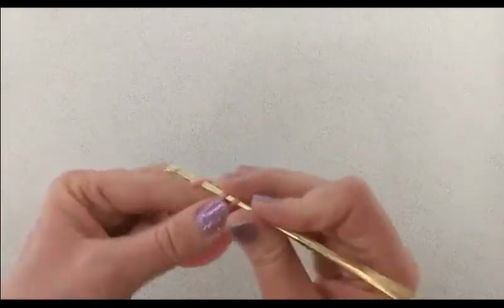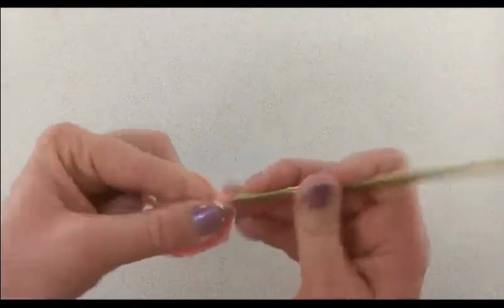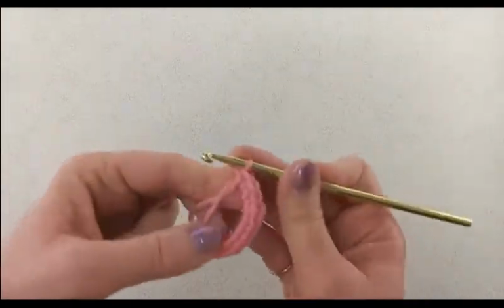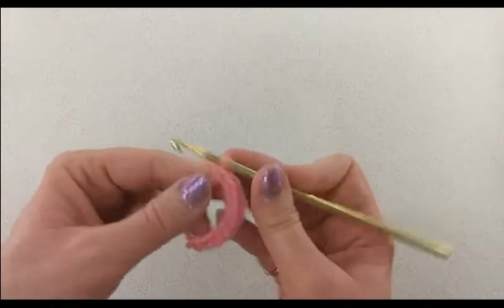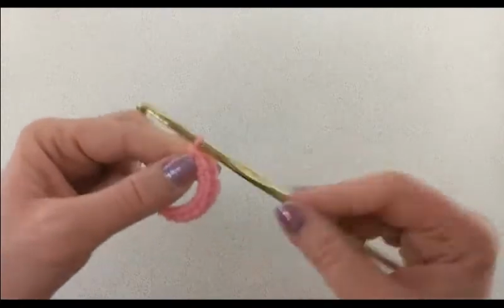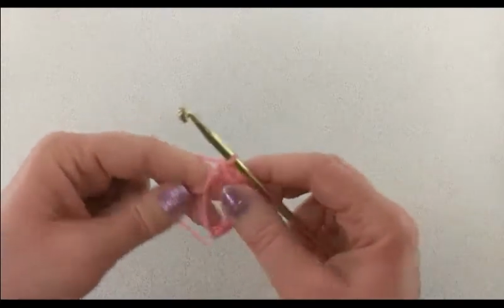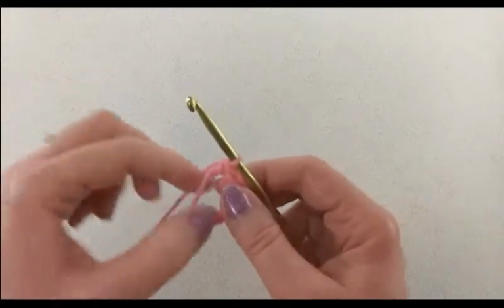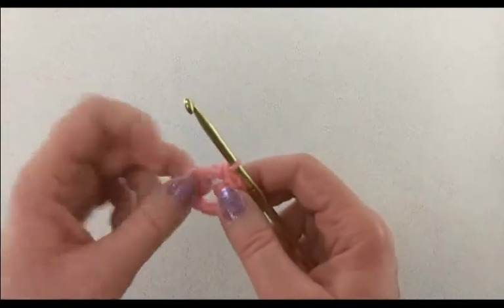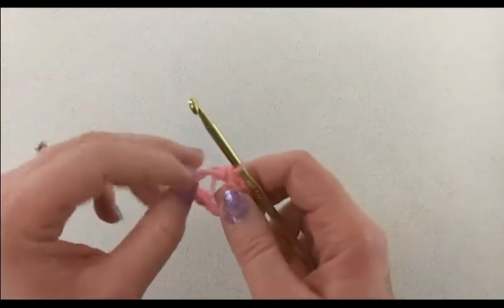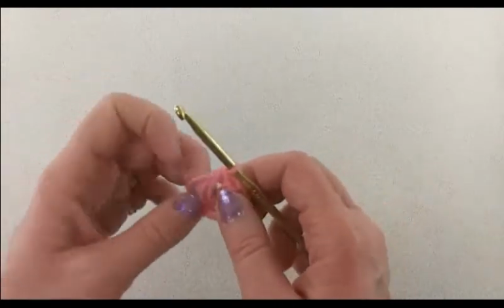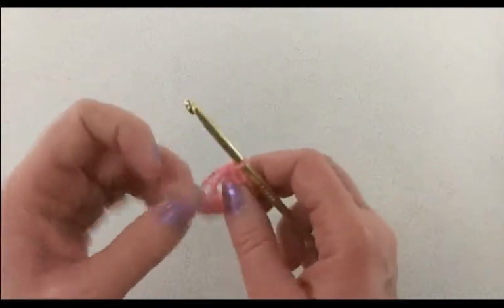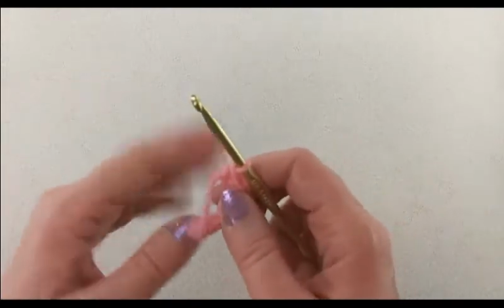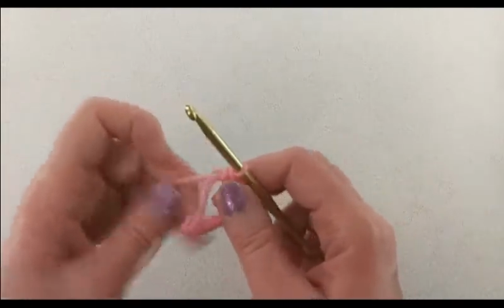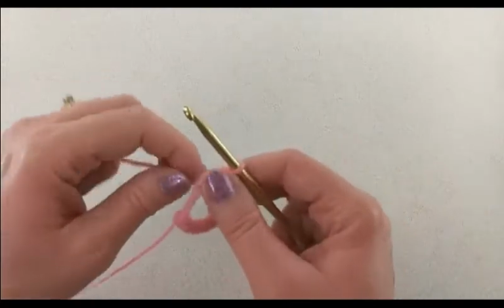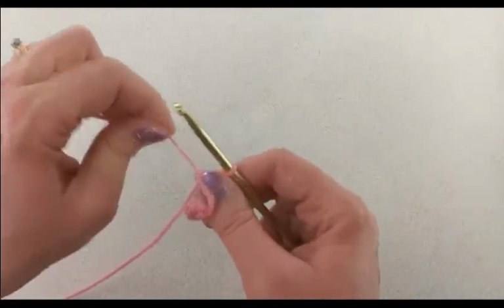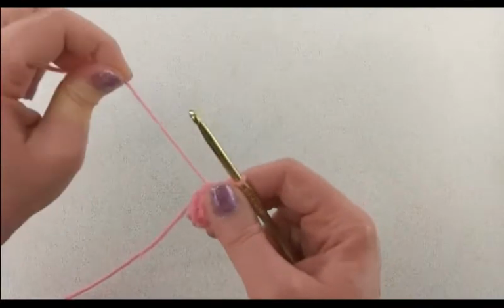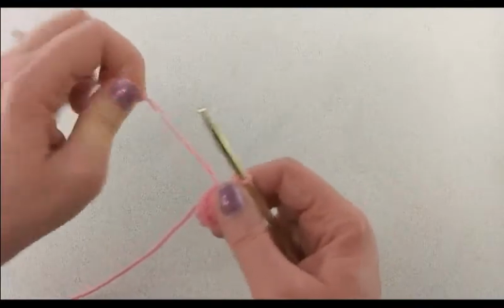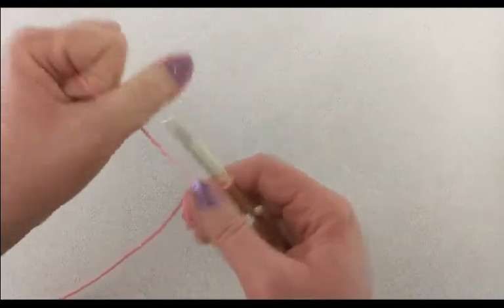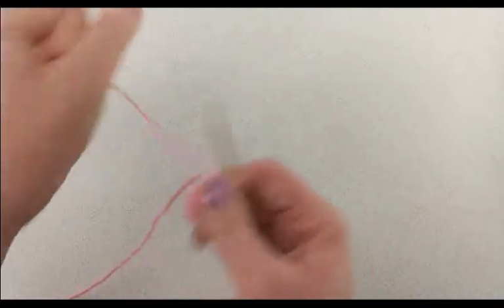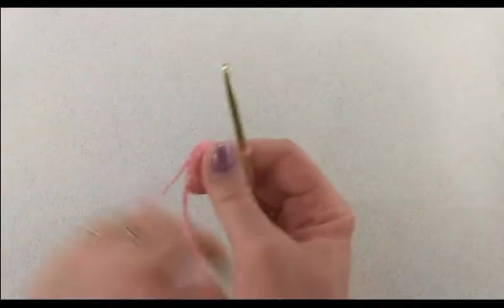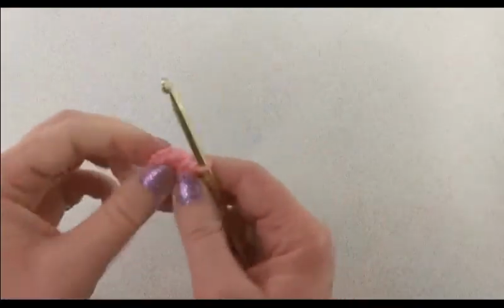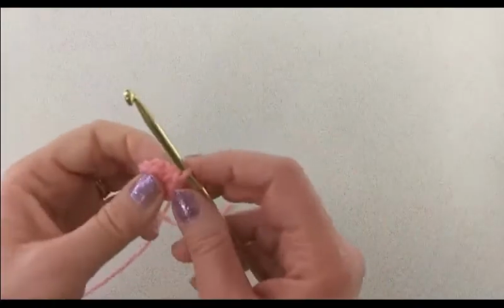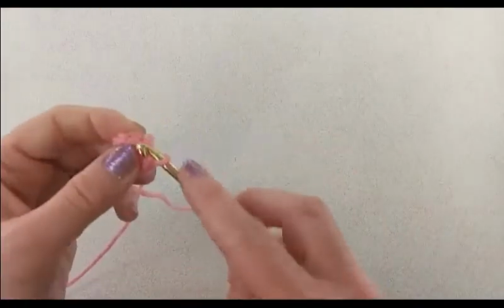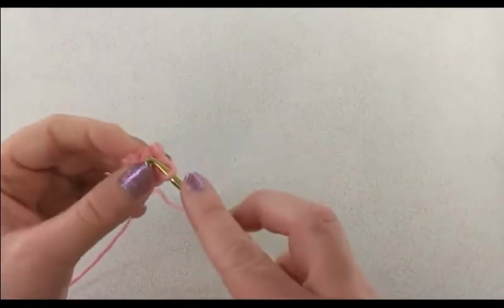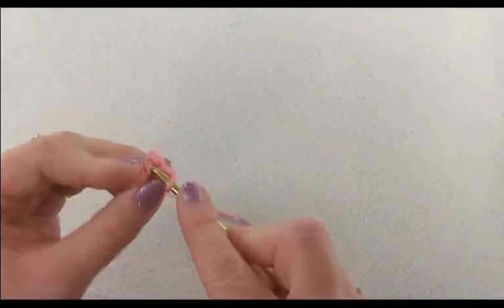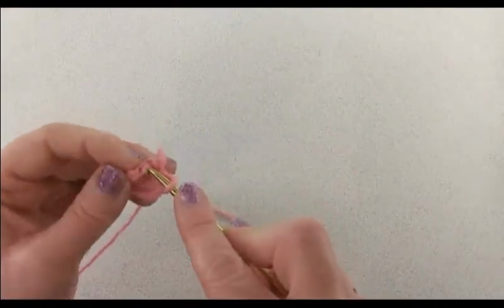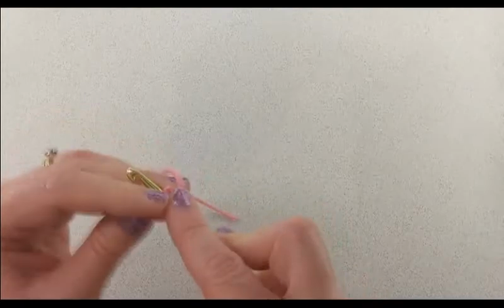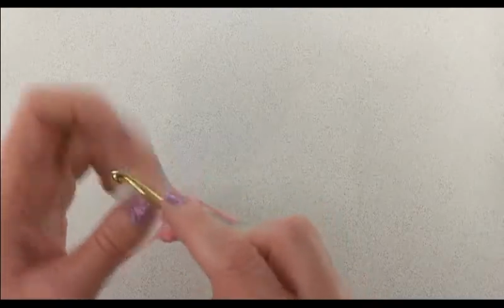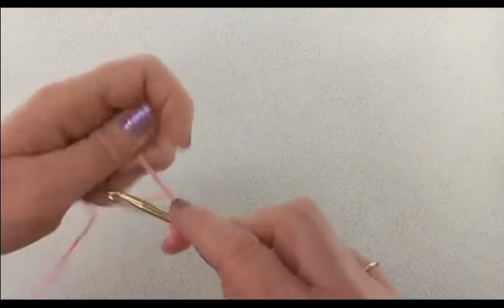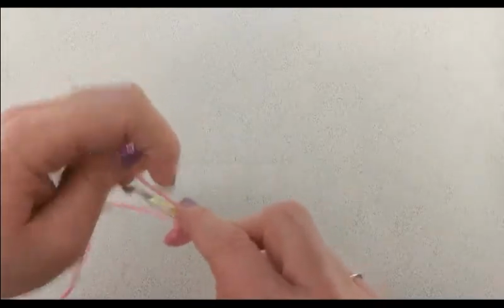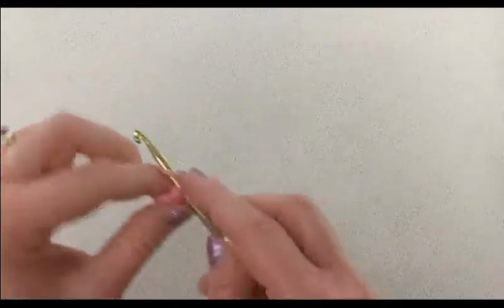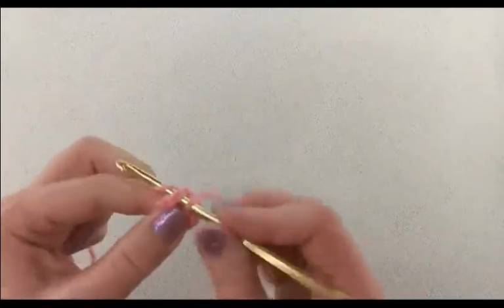So I have my ten single crochets. Now I'm going to pull that tail of my magic circle to close up the center circle, and then I'm going to join with a slip stitch to that first single crochet that we did when we began this first round.